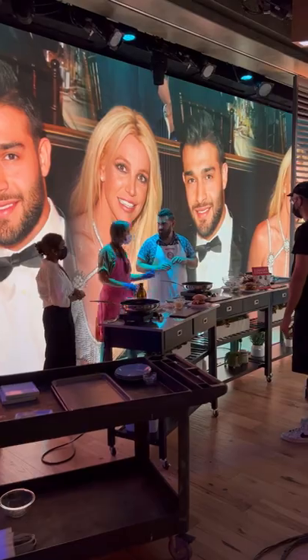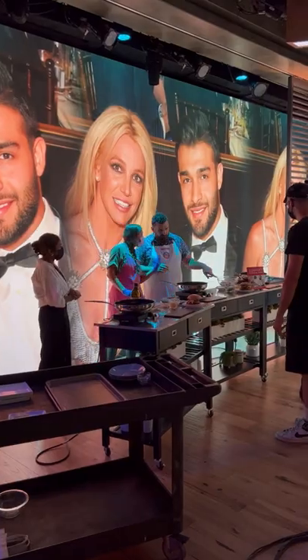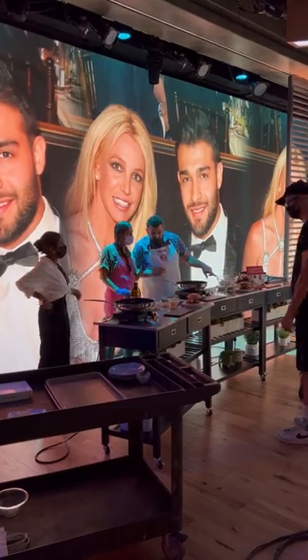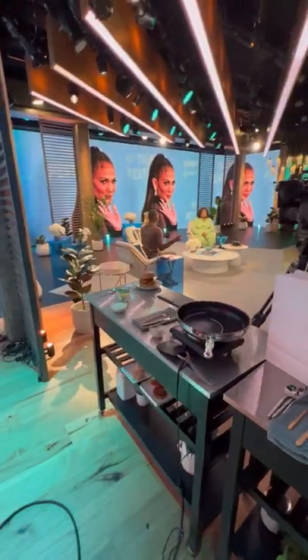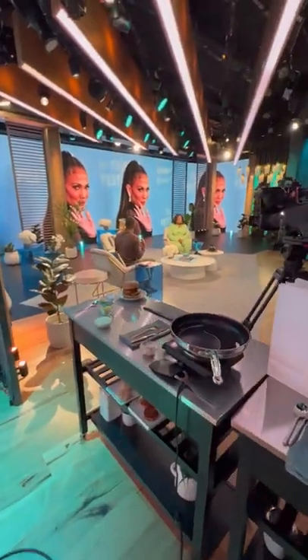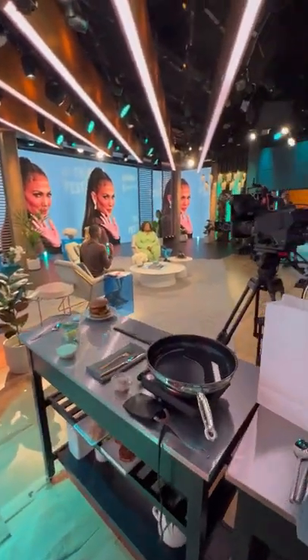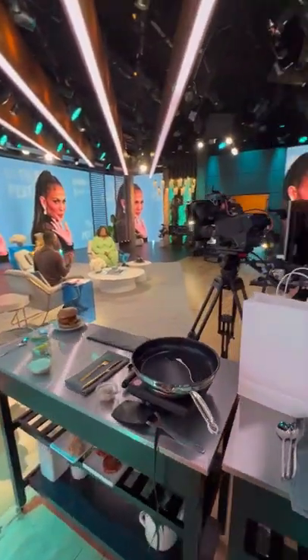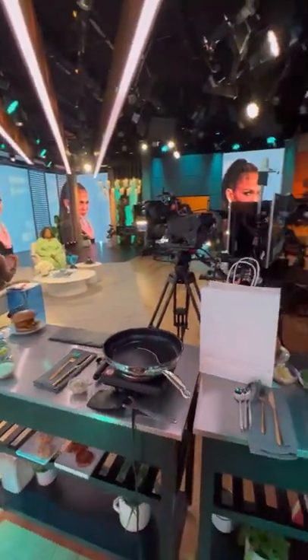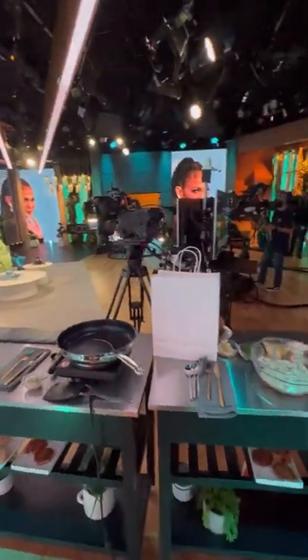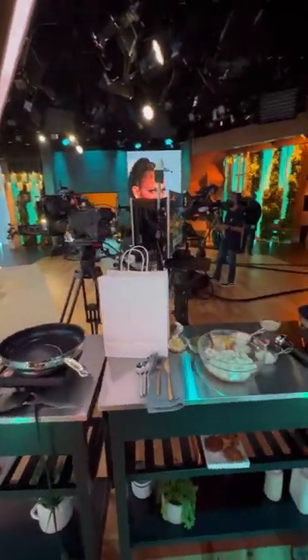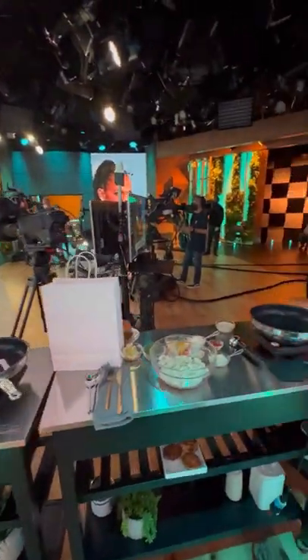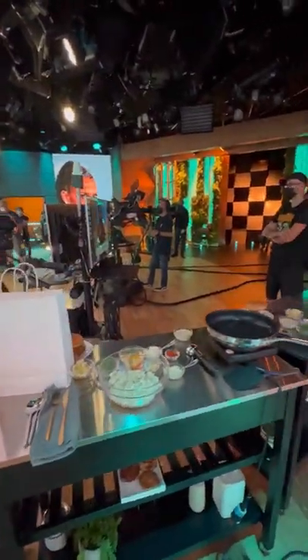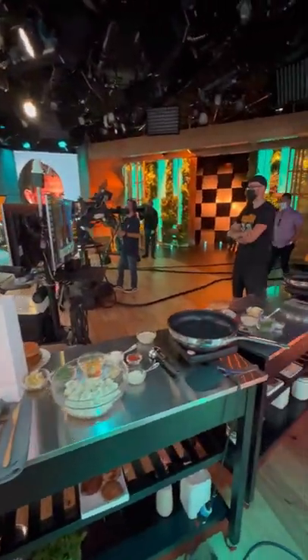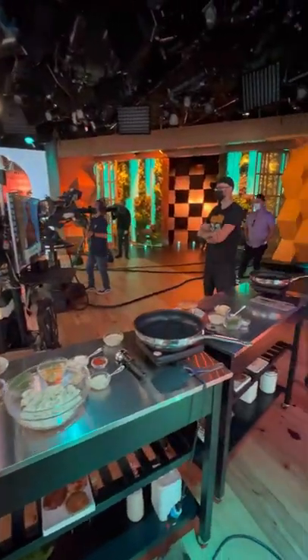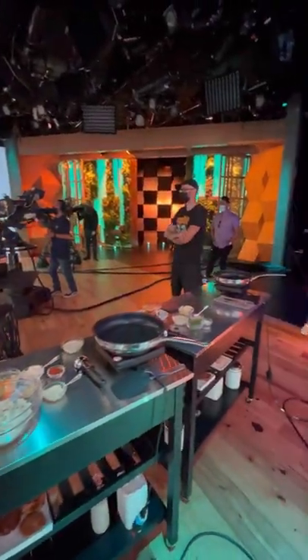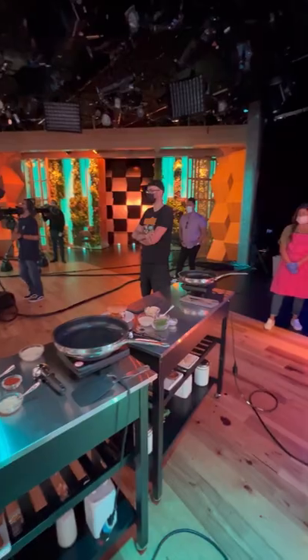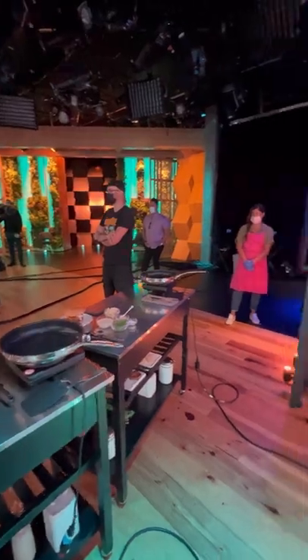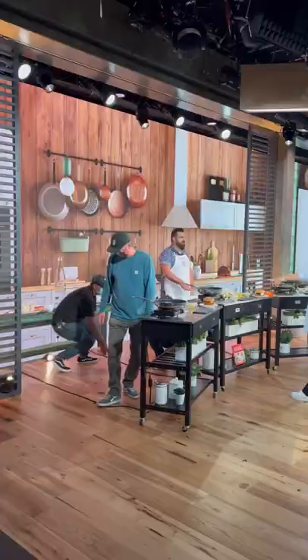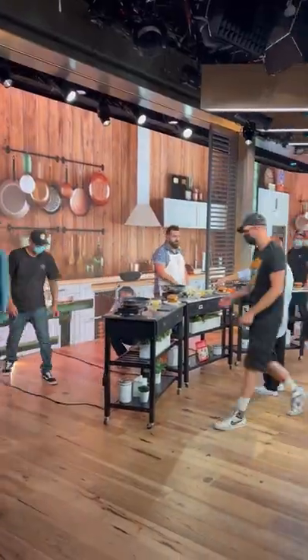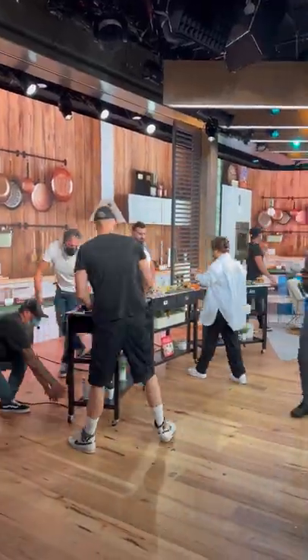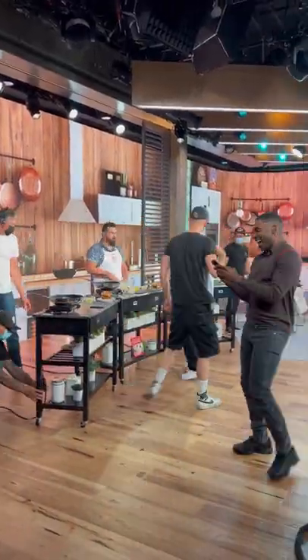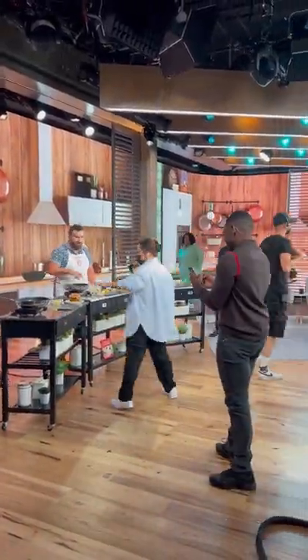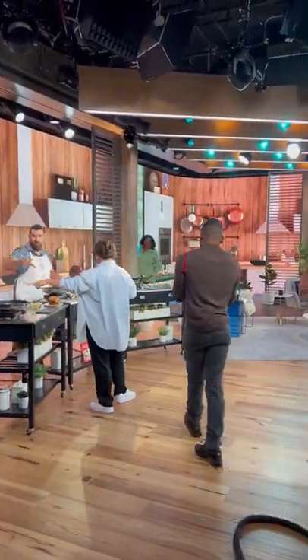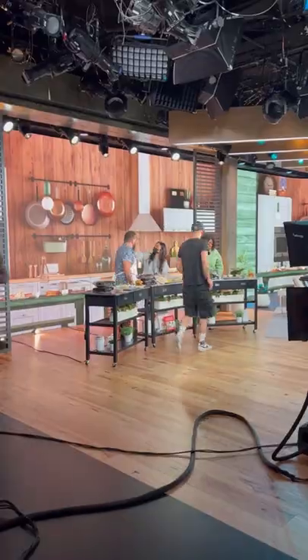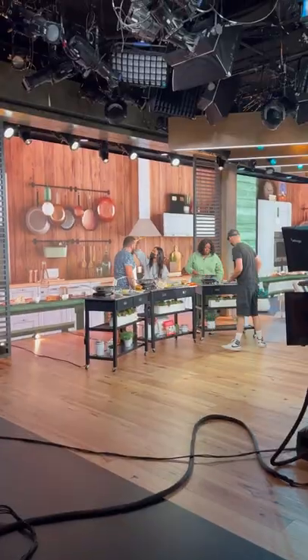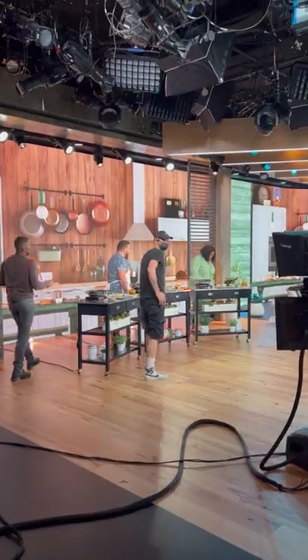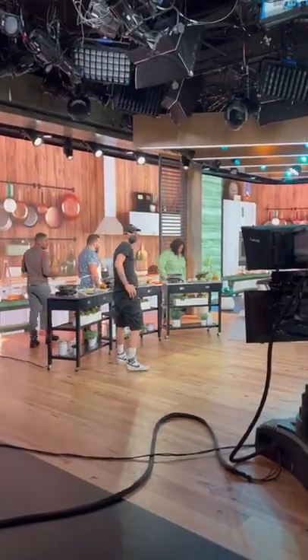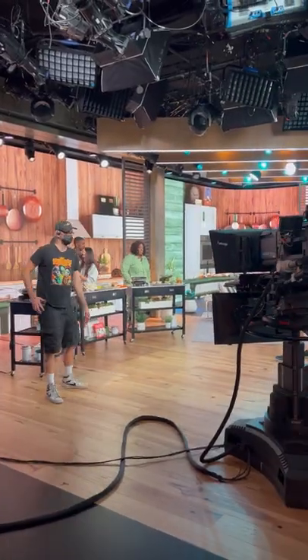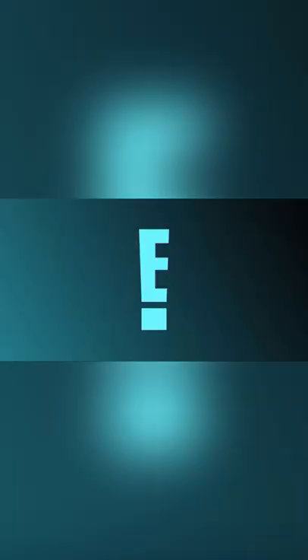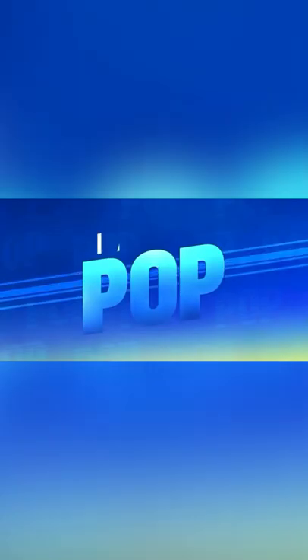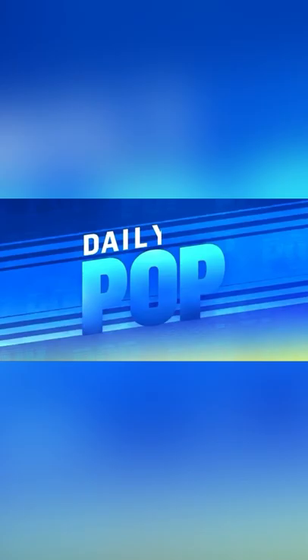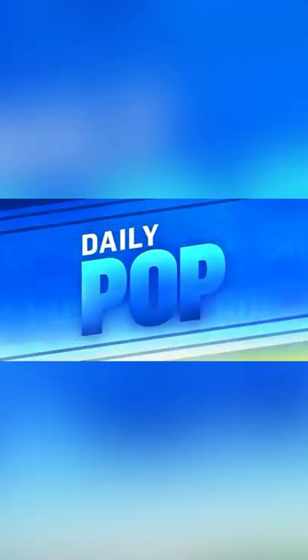They bring me on to set and believe it or not they are still live on TV. So I have to set up very carefully as quickly as possible right in between the commercial break. They move everything around. Final touches and three, two, one.